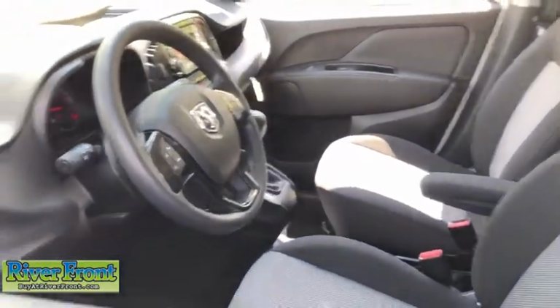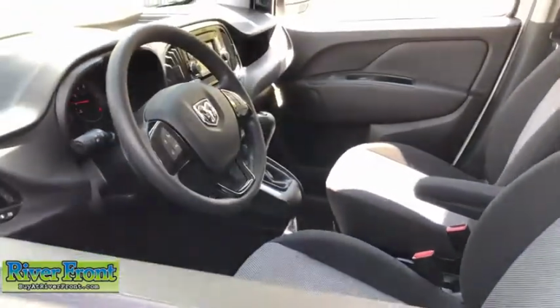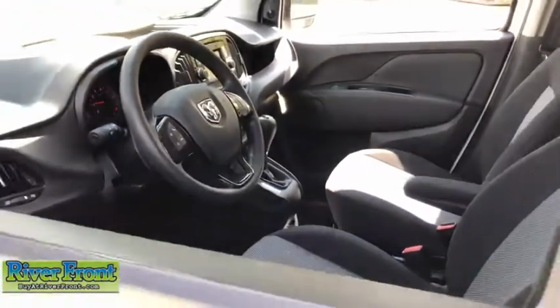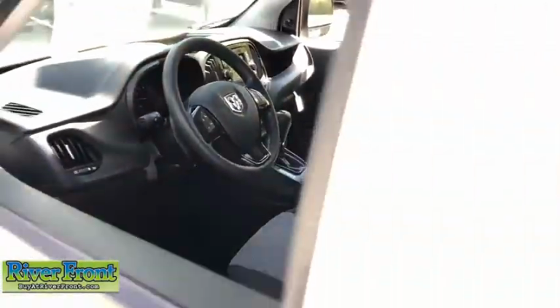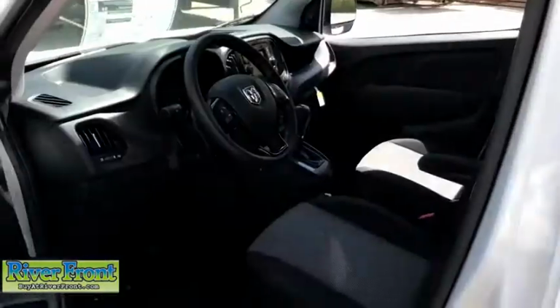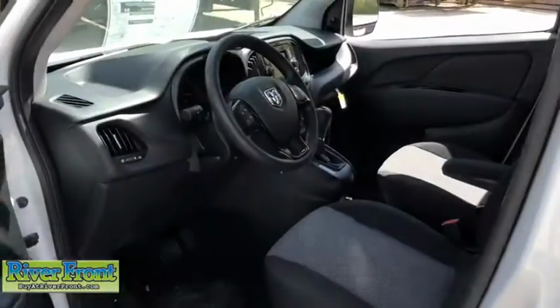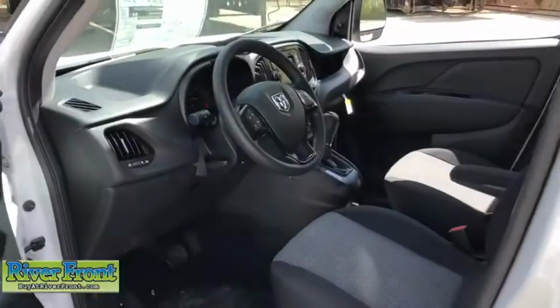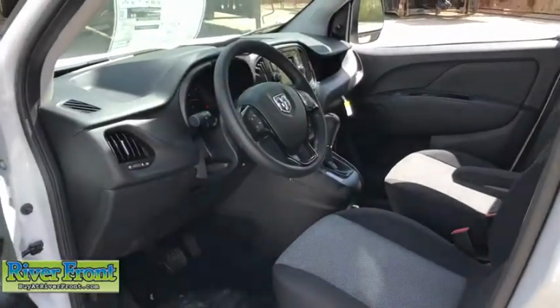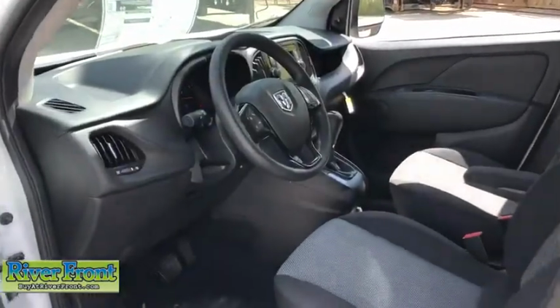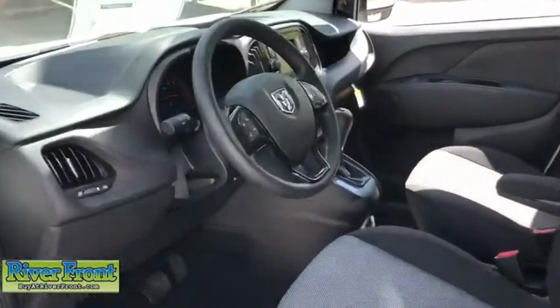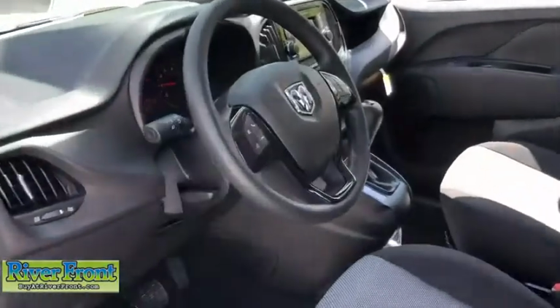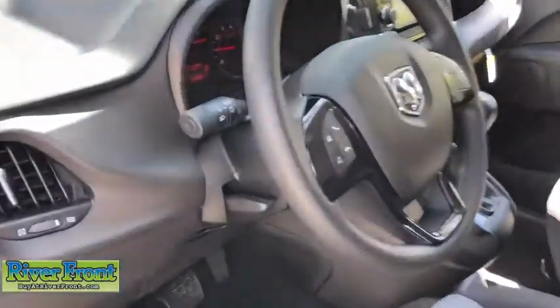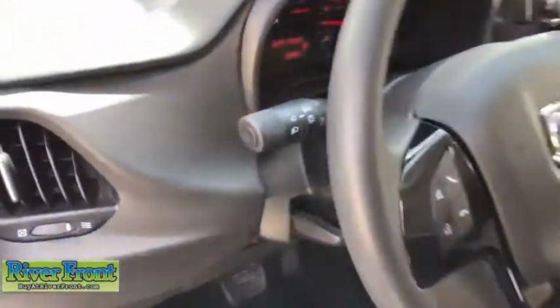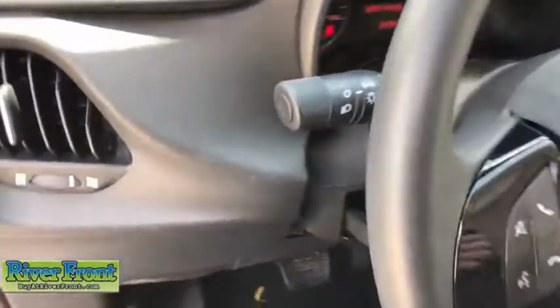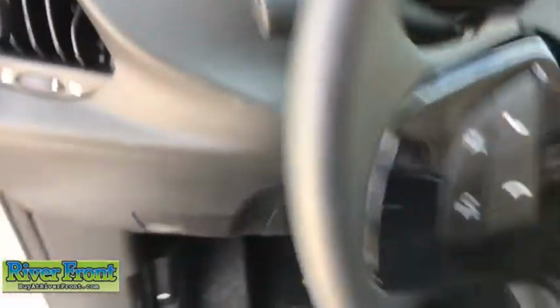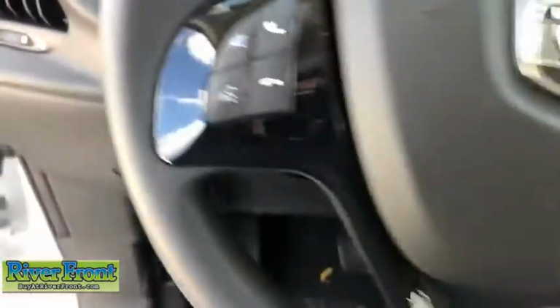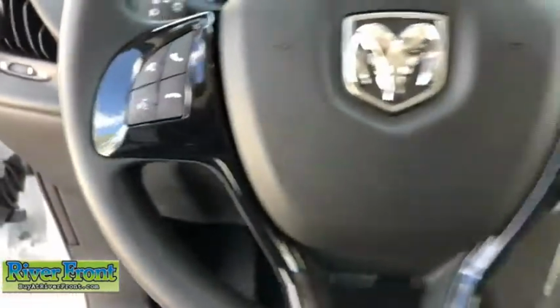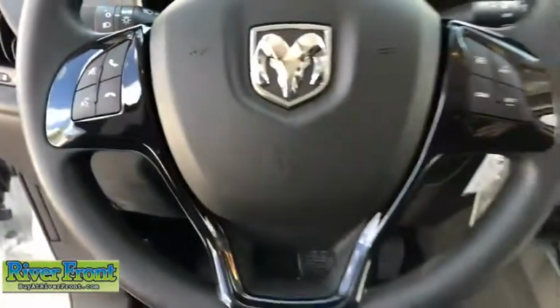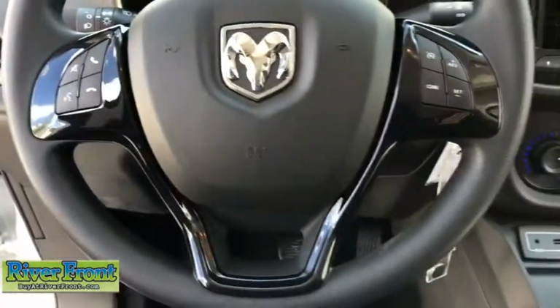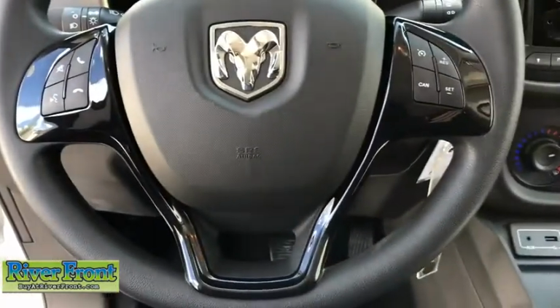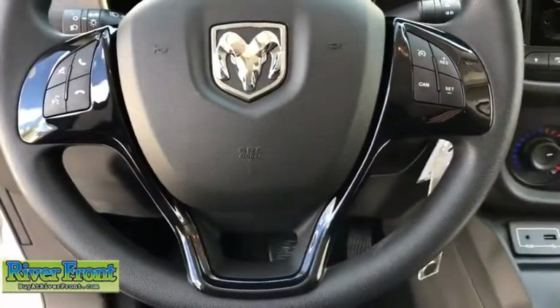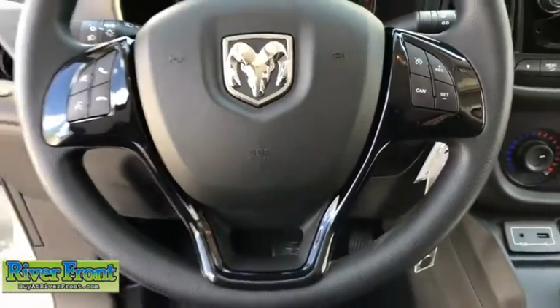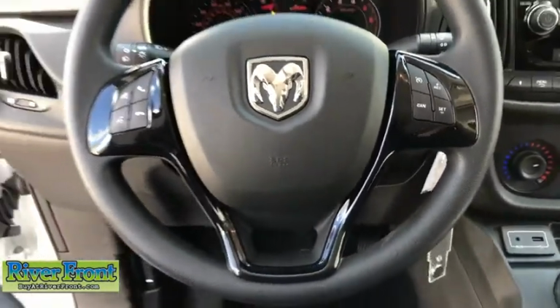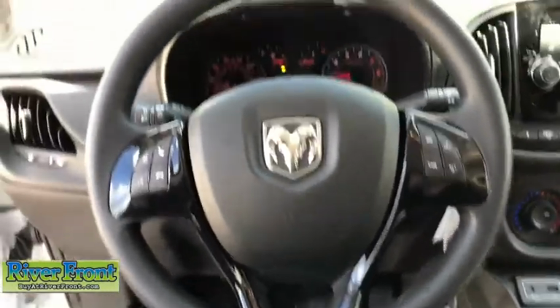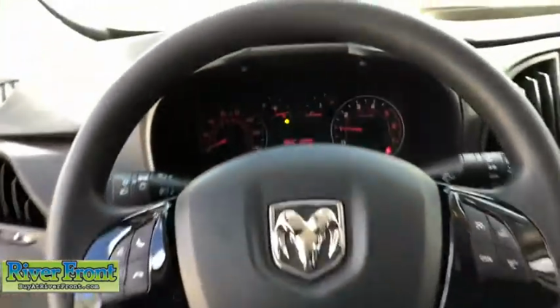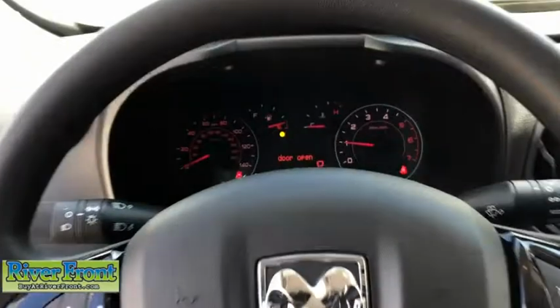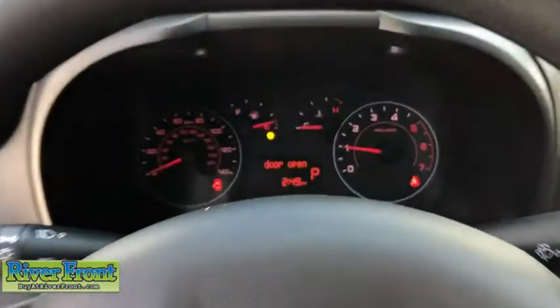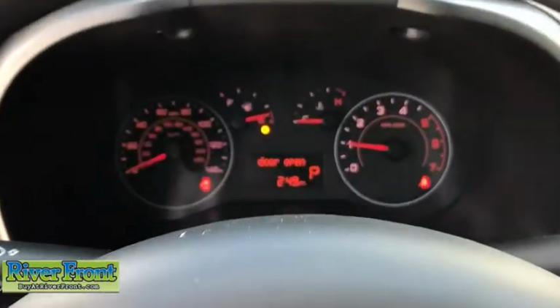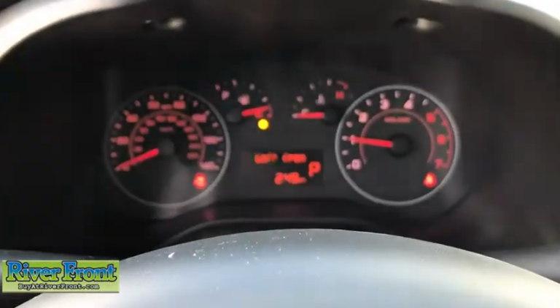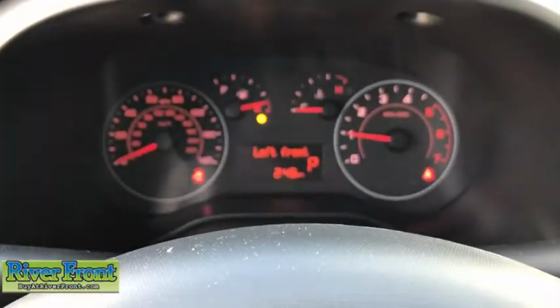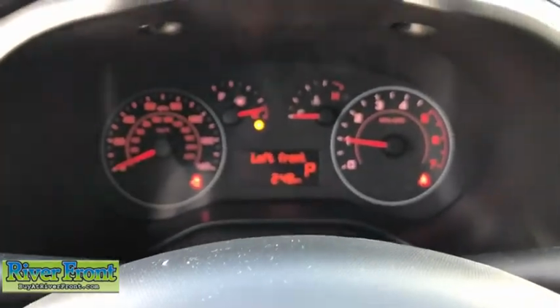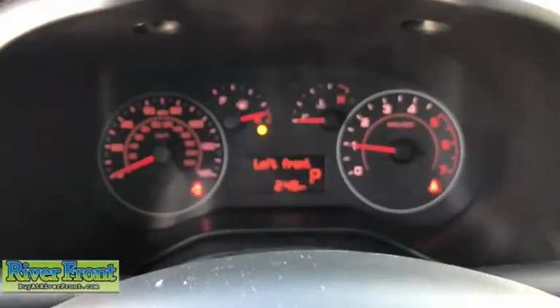Traction control, dual airbags, power steering, power windows, electronic stability control, trip computer, brake assist, overhead console, remote keyless entry, tachometer.